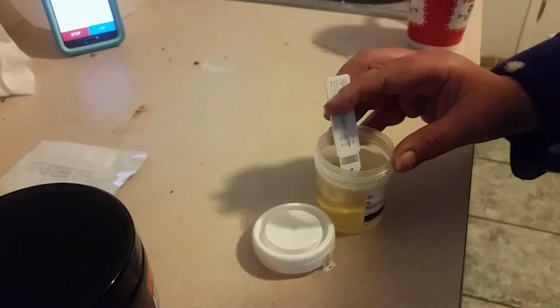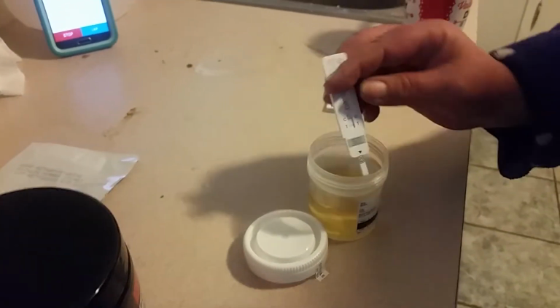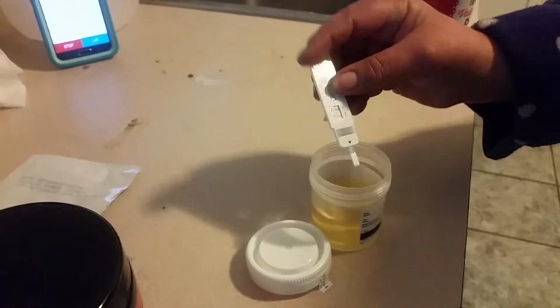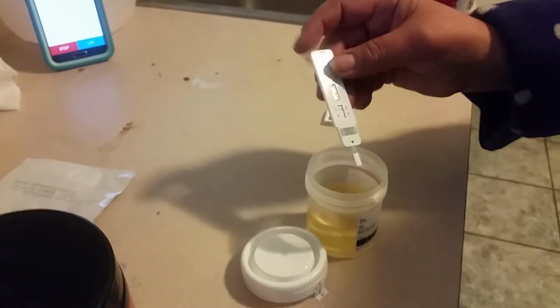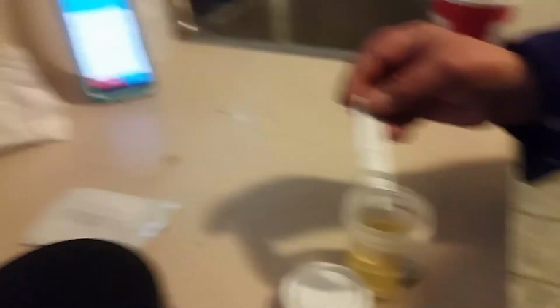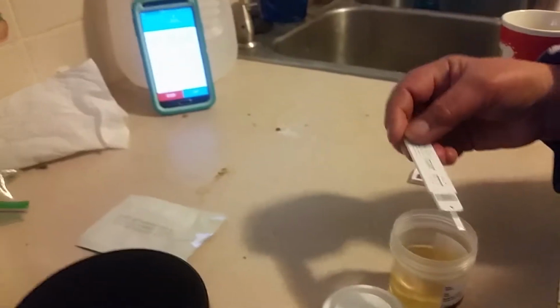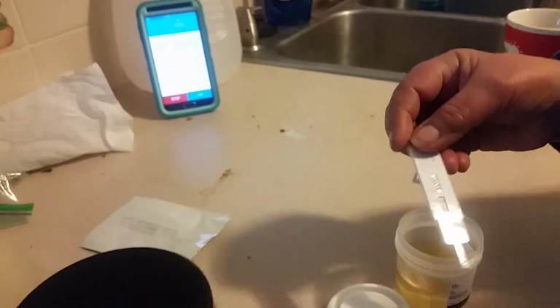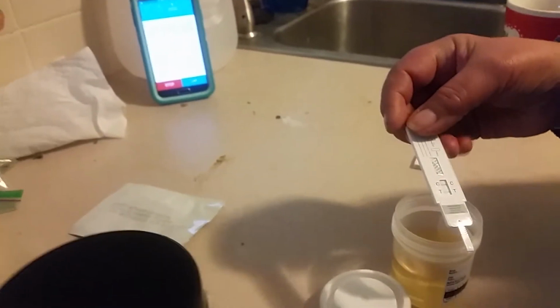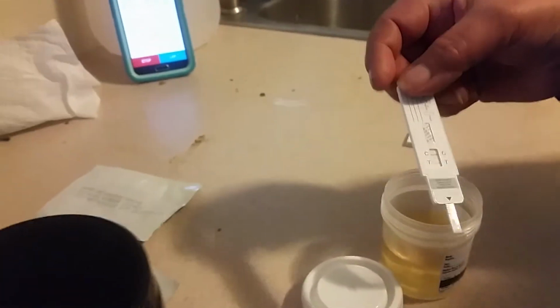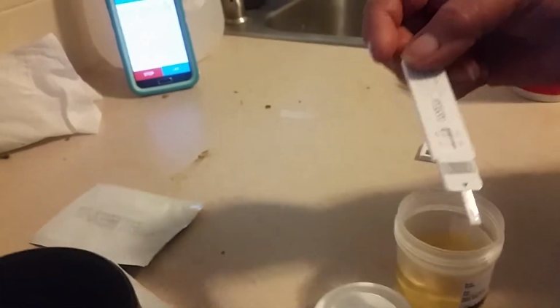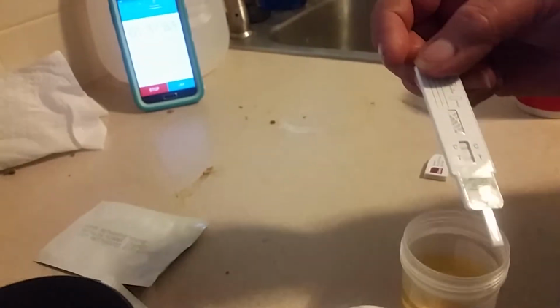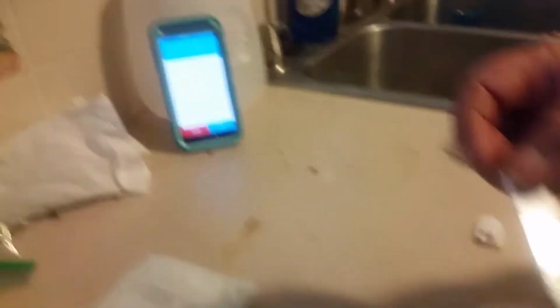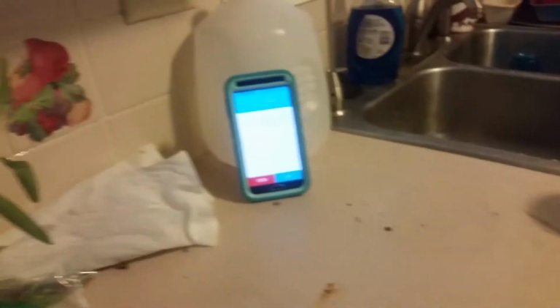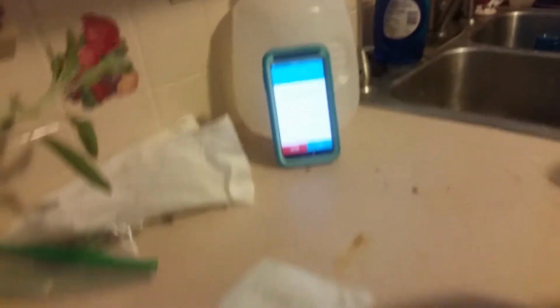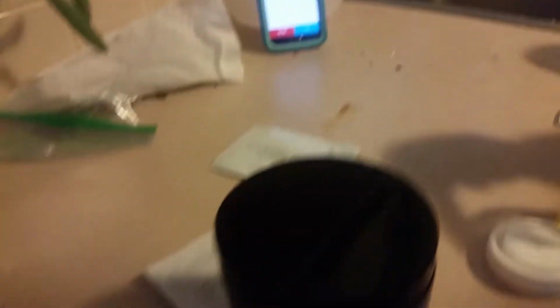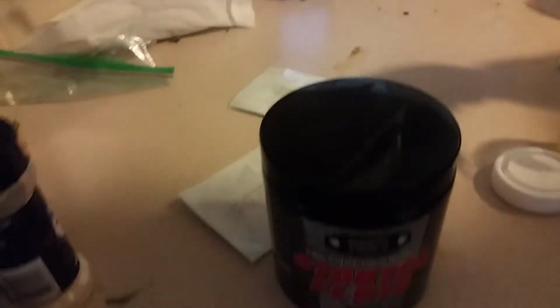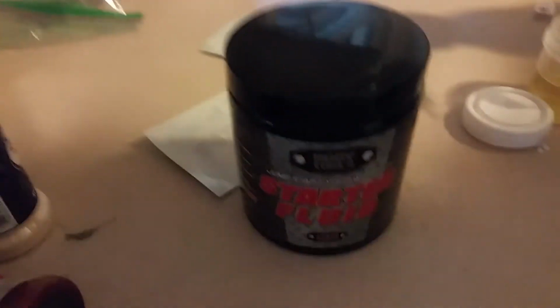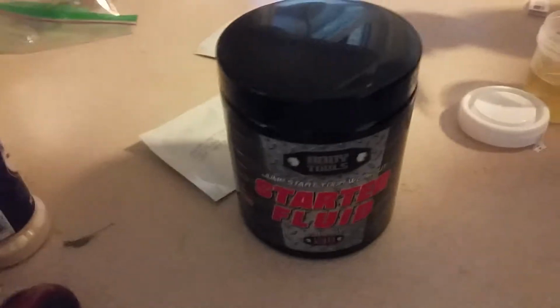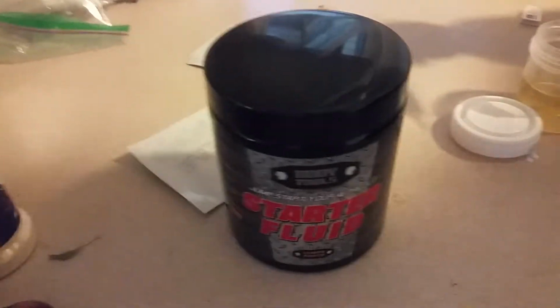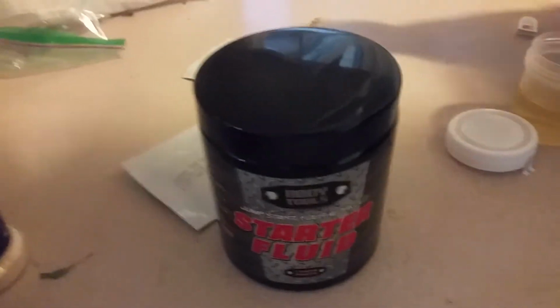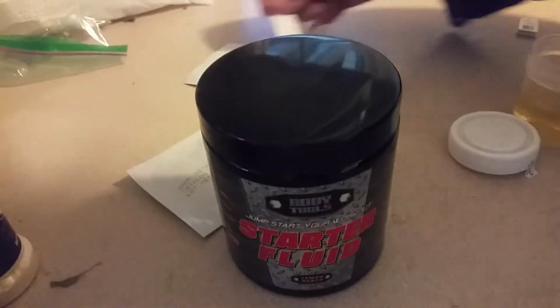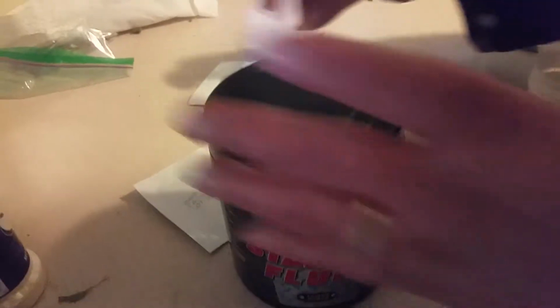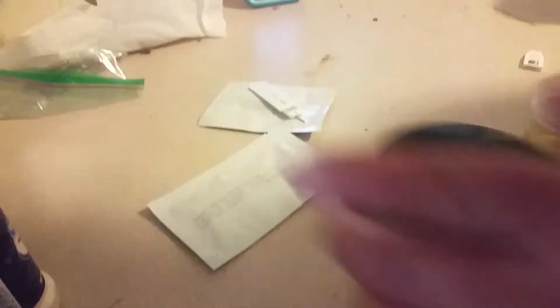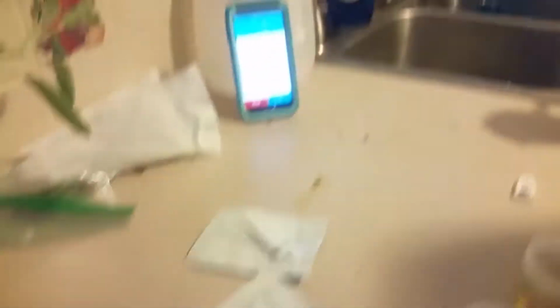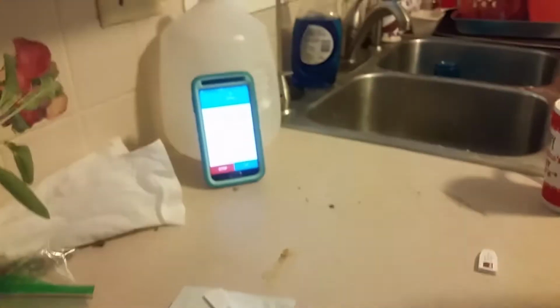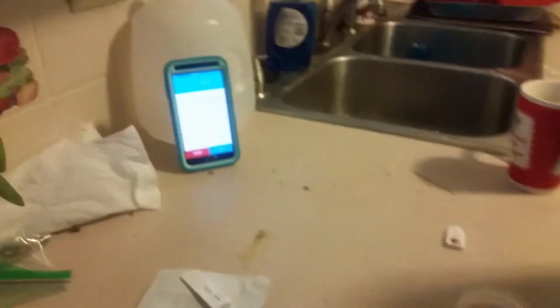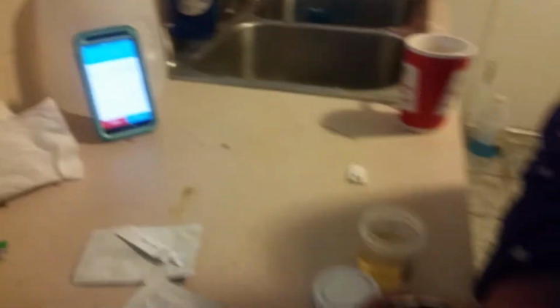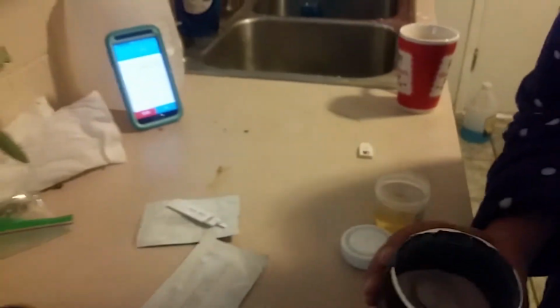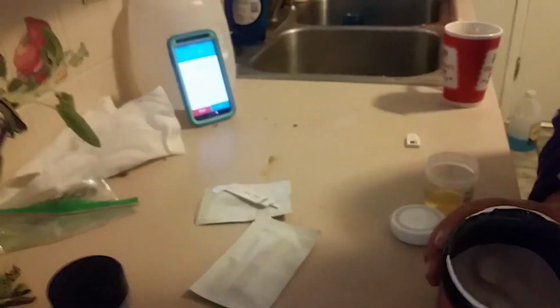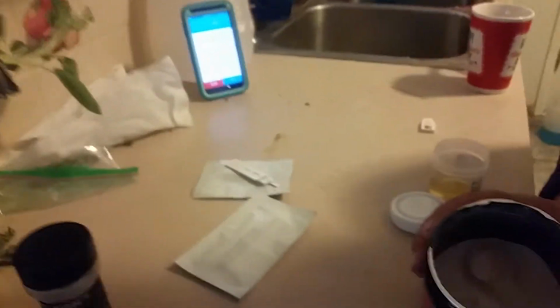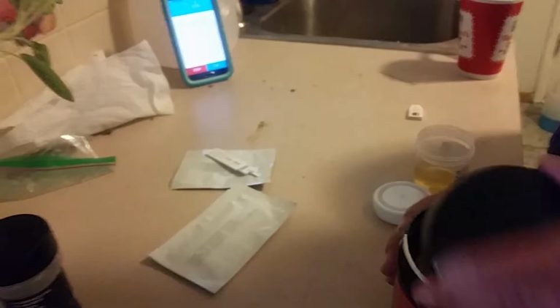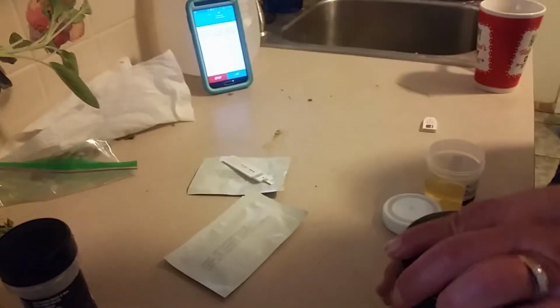All right, pull it out. I guess that's more than time, right? Is that an open thing here? It's been opened. This one has, yes. Put a scoop in there.